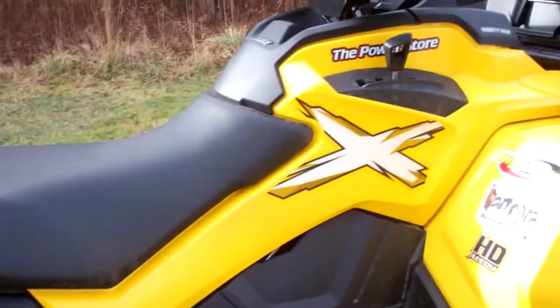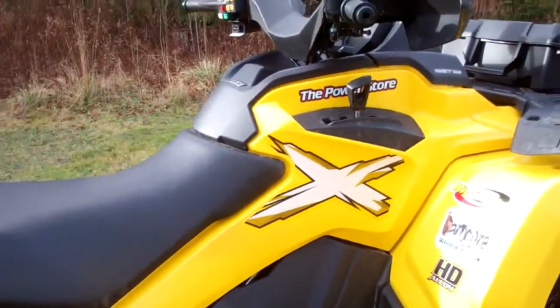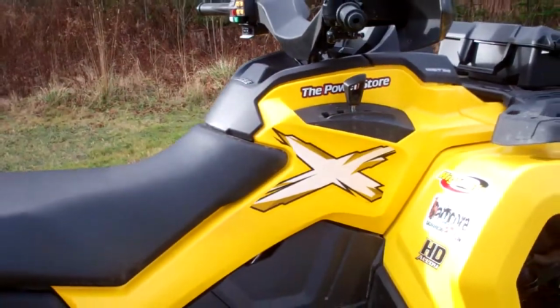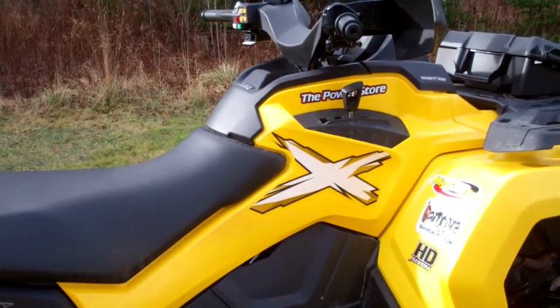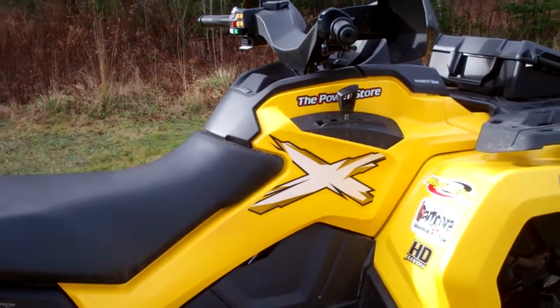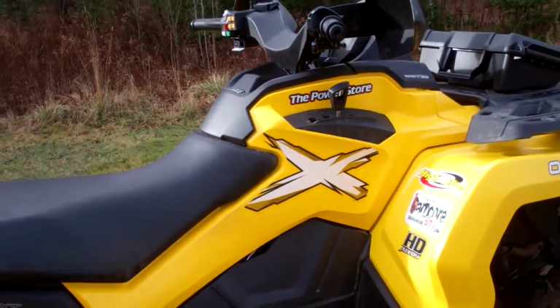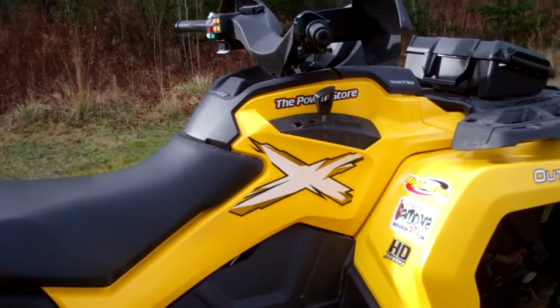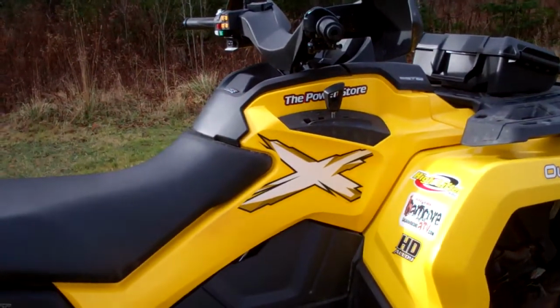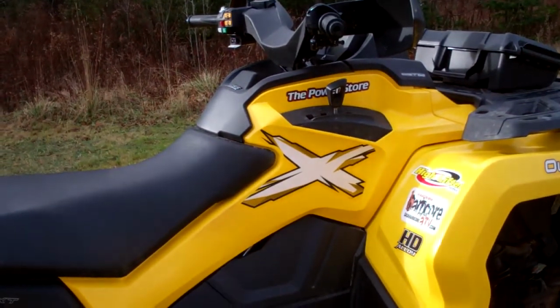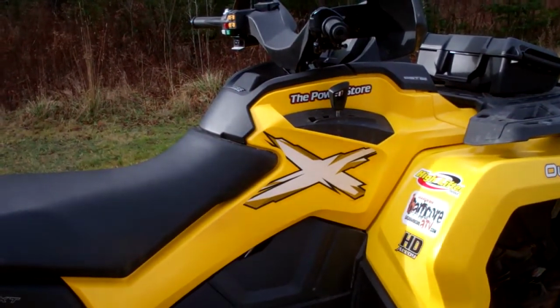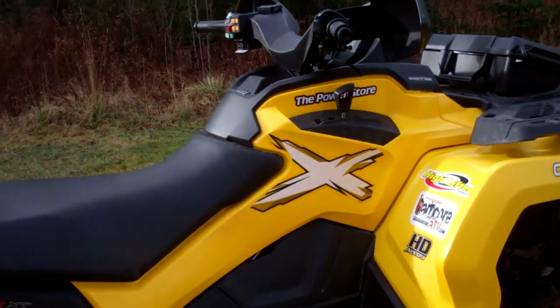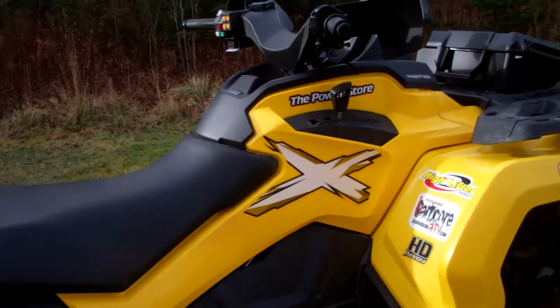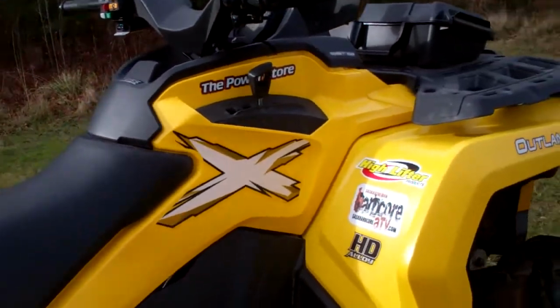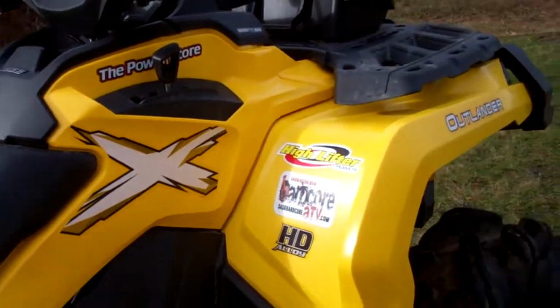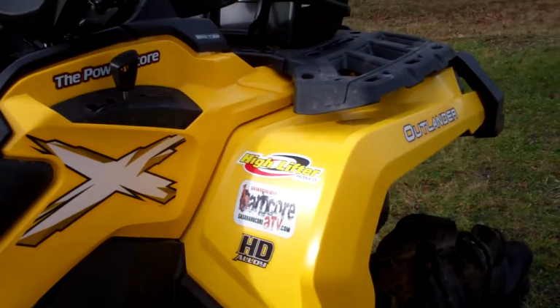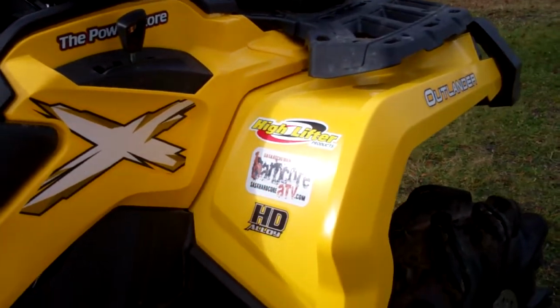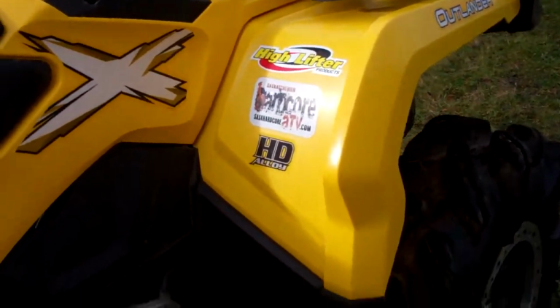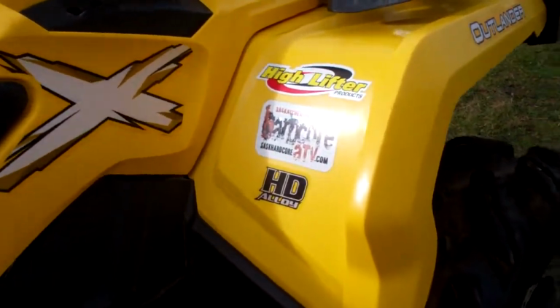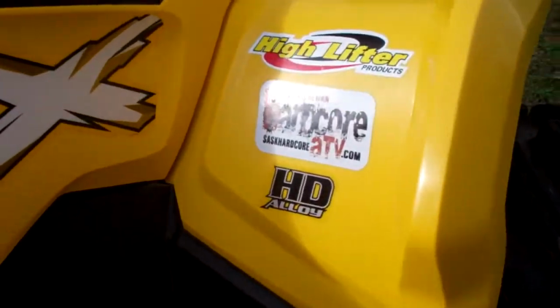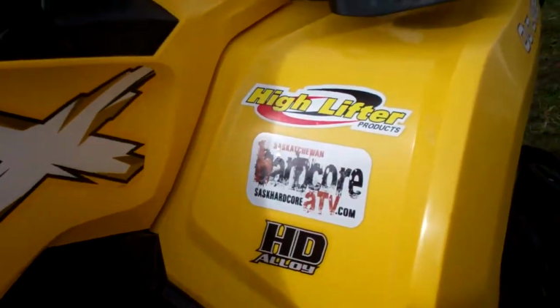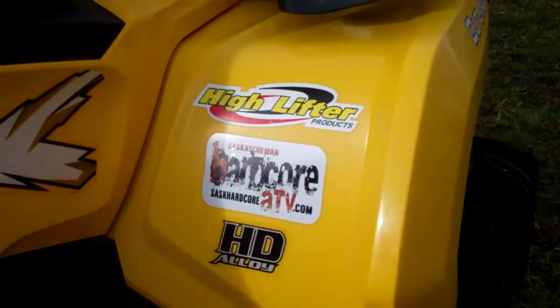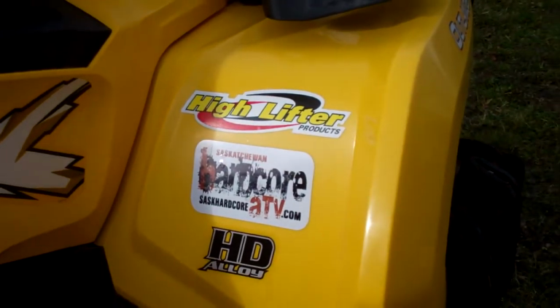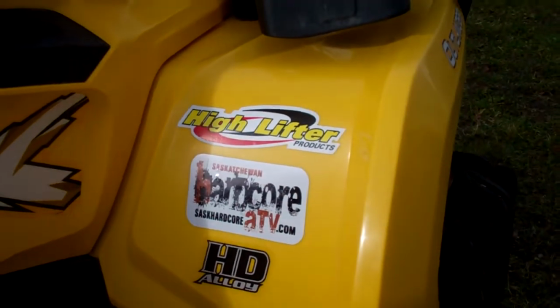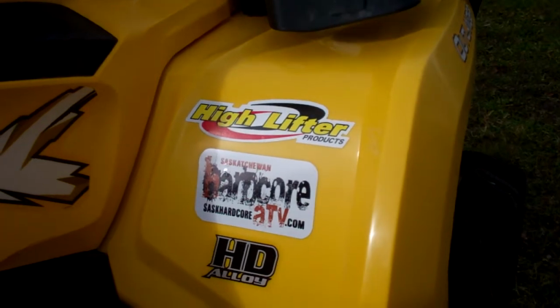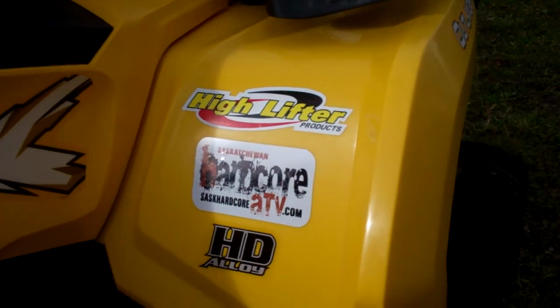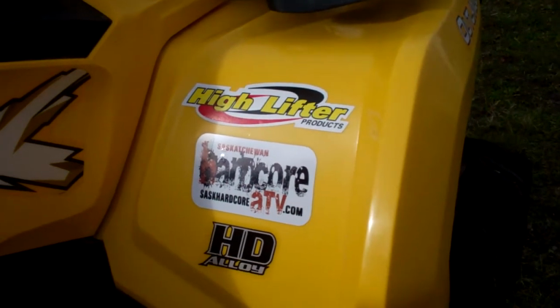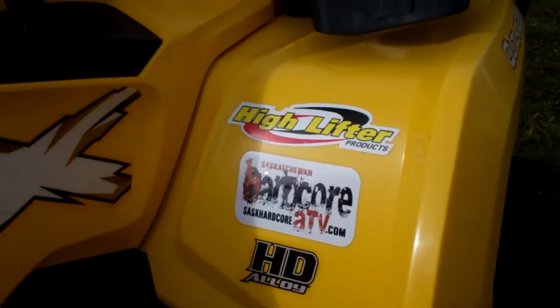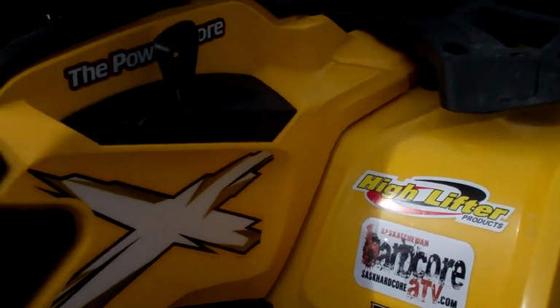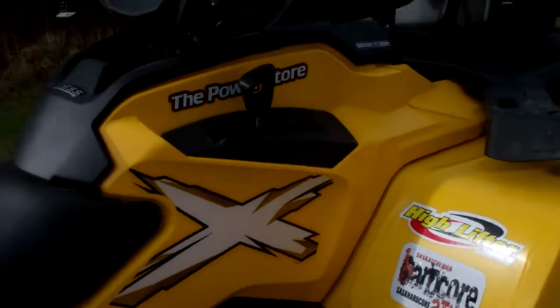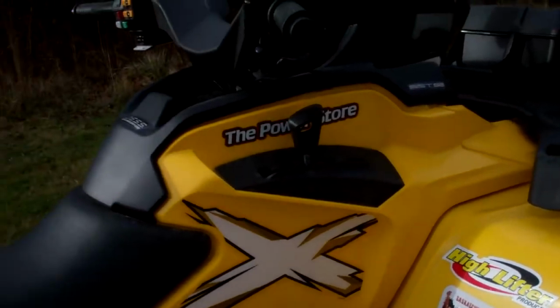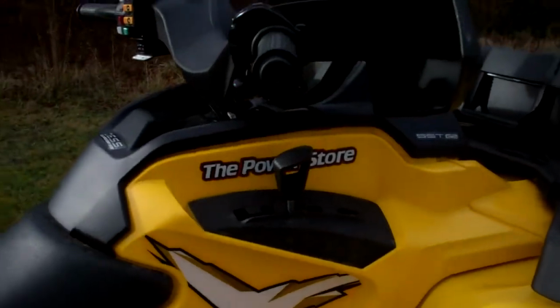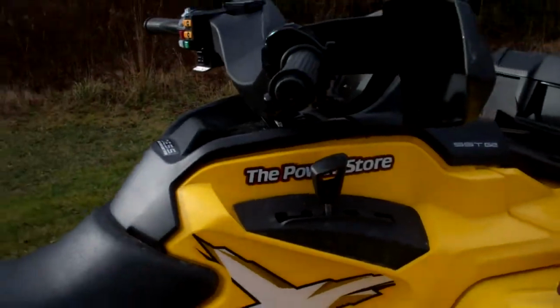Kind of got it looking like an XMR a little bit — added the X's off the XMR, and my own stickers from different products, different forums, and power store logos.